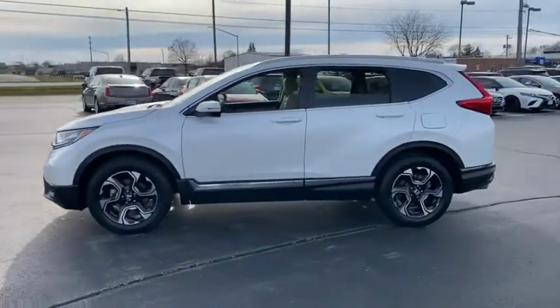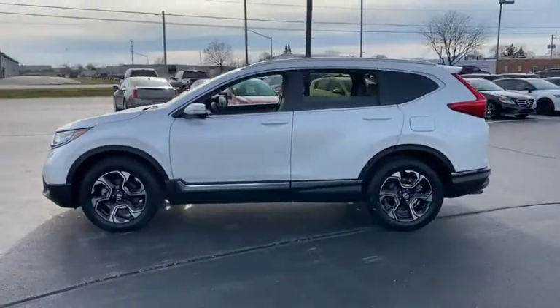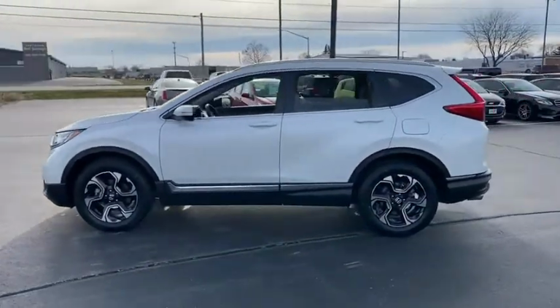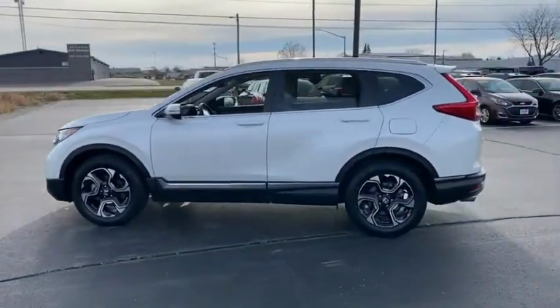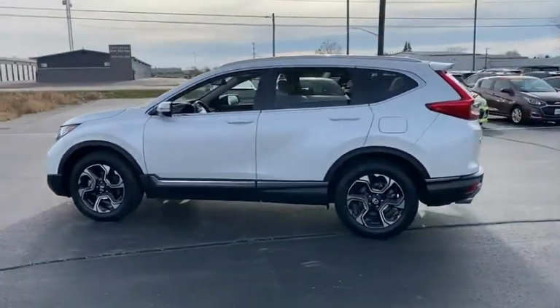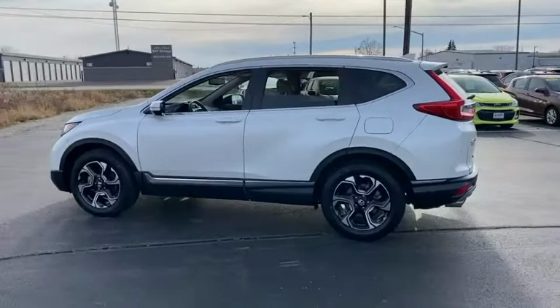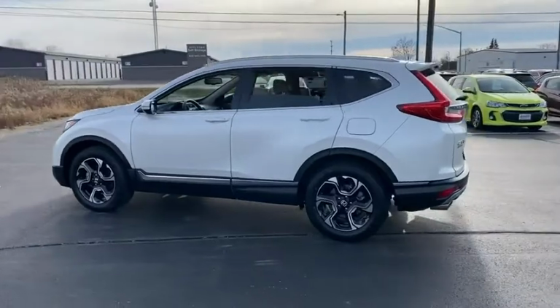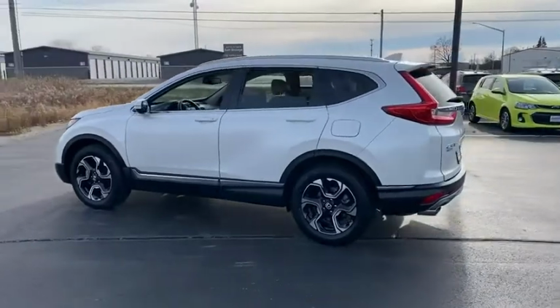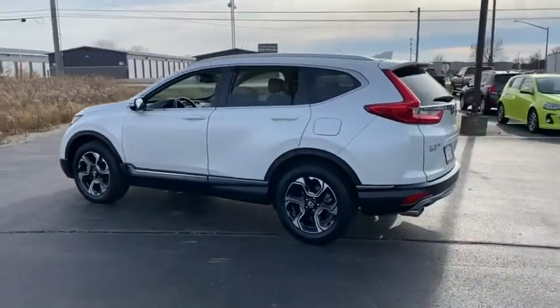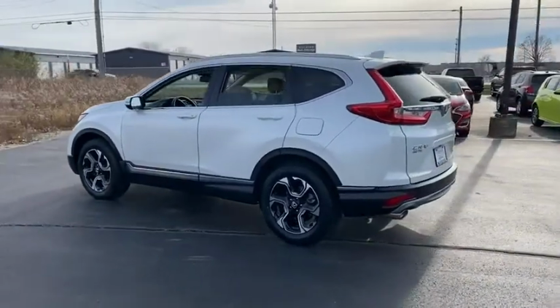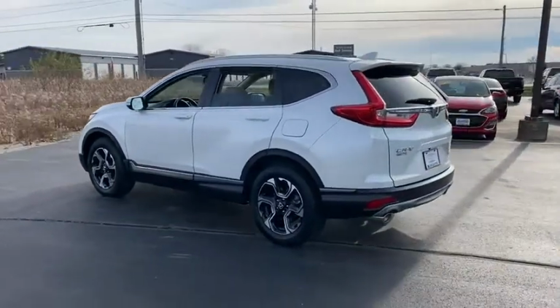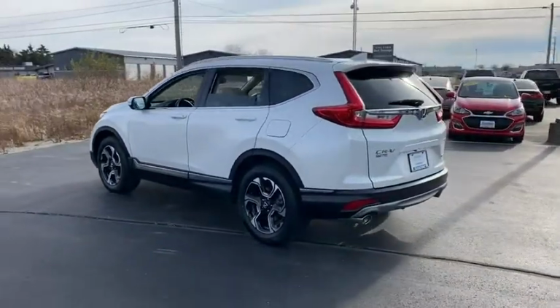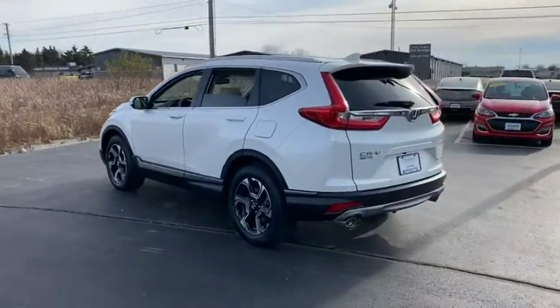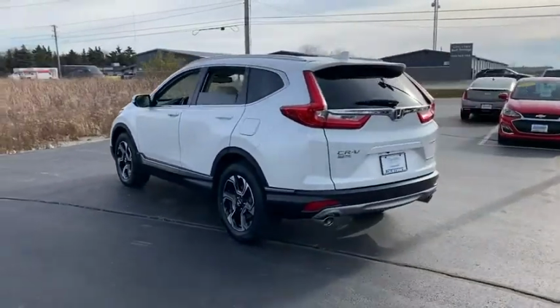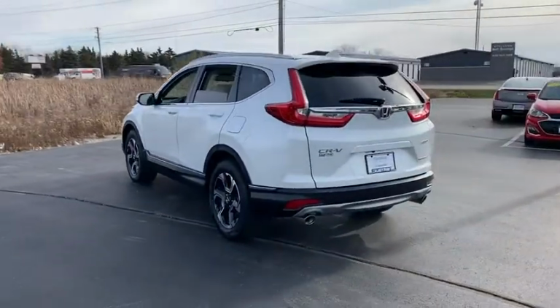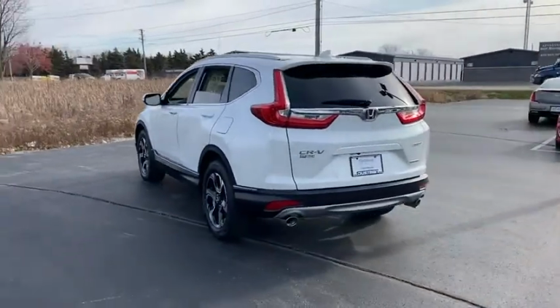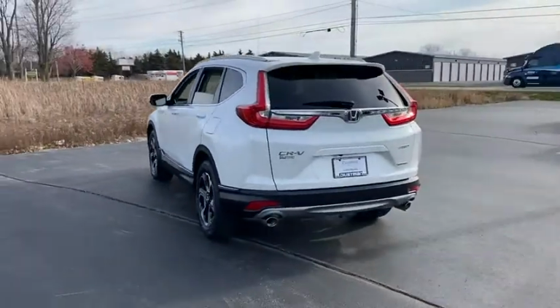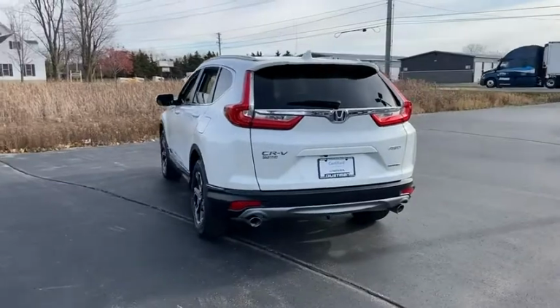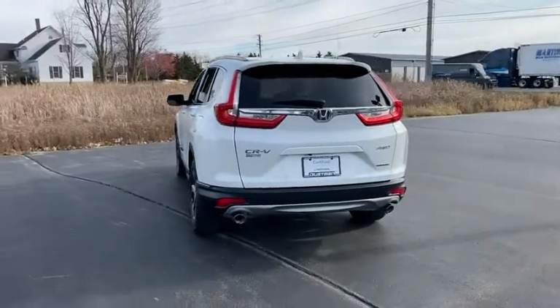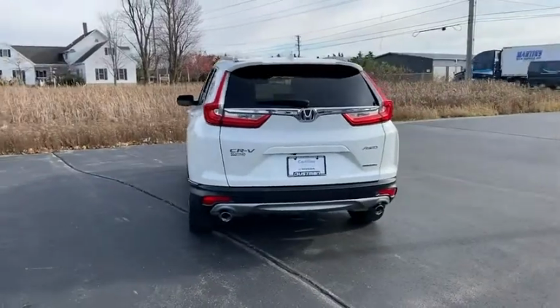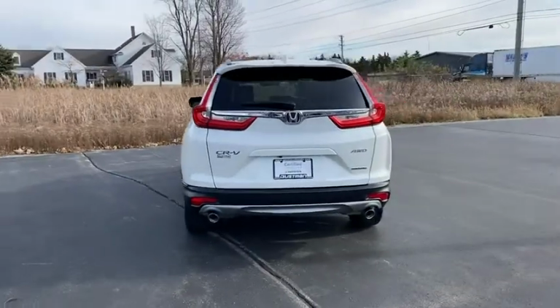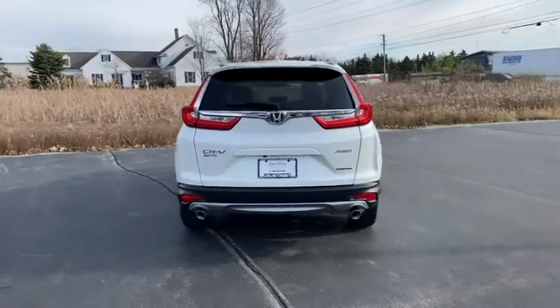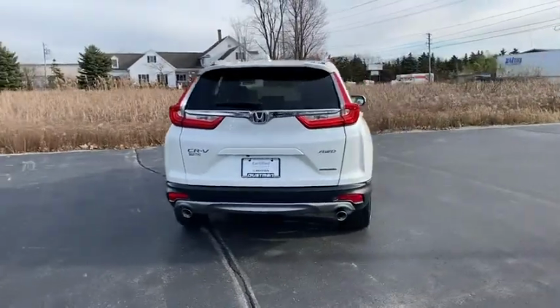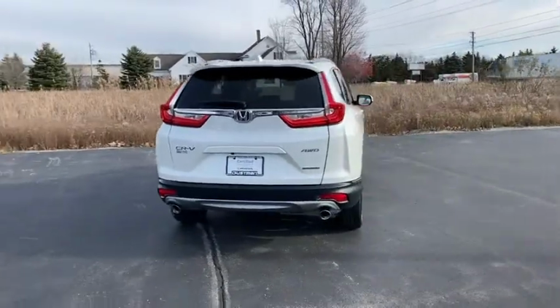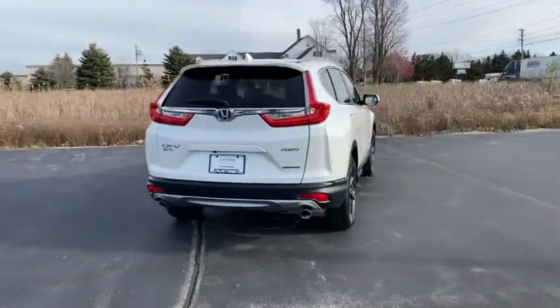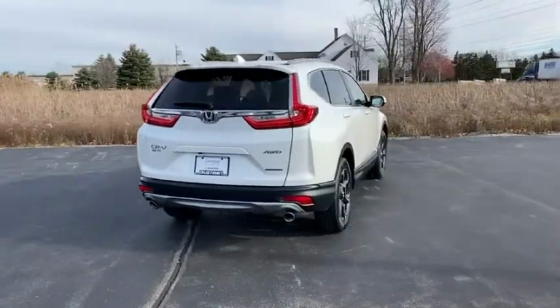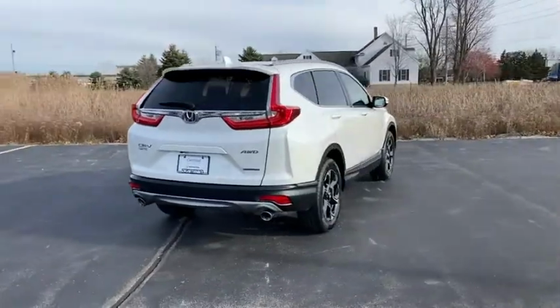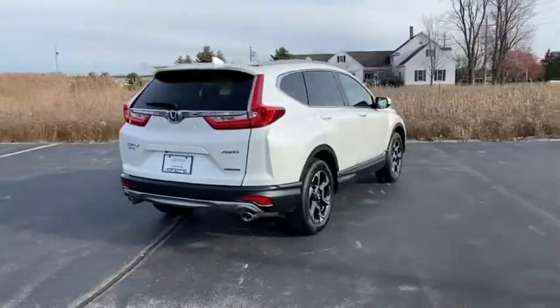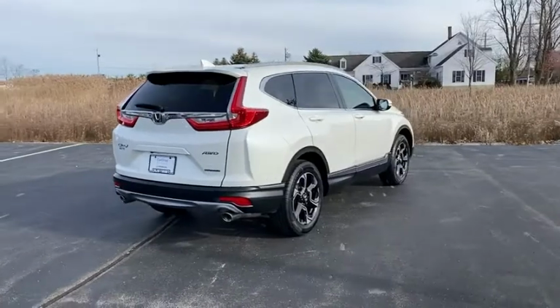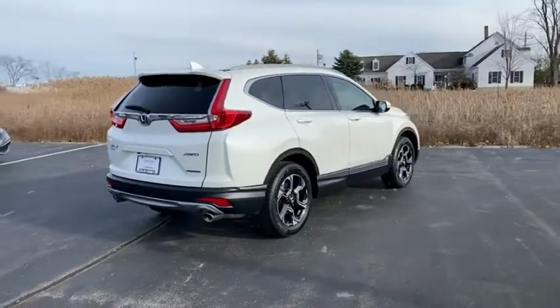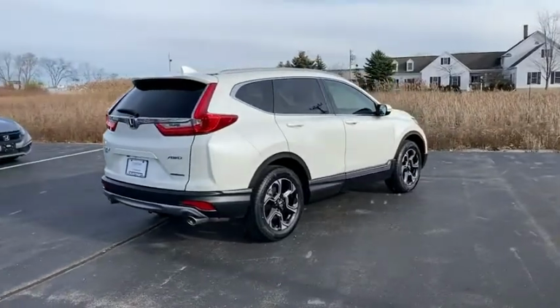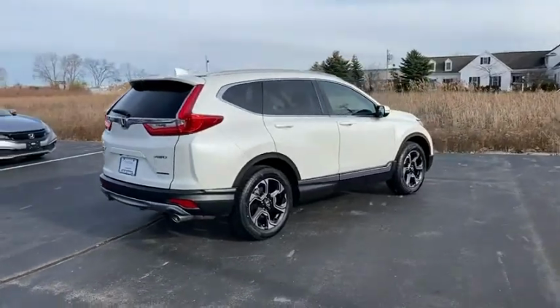This vehicle has less than 20,000 miles. Here are some of this vehicle's great options: tire pressure monitor, turbocharged, all-wheel drive, heated mirrors, aluminum wheels, rear spoiler, remote engine start, power liftgate, and brake assist.